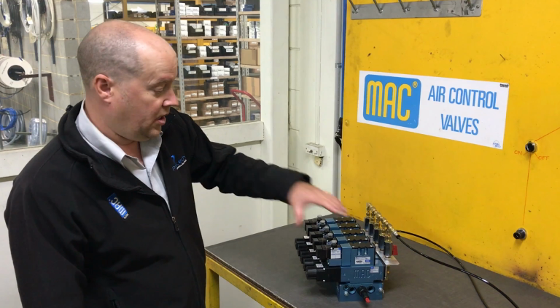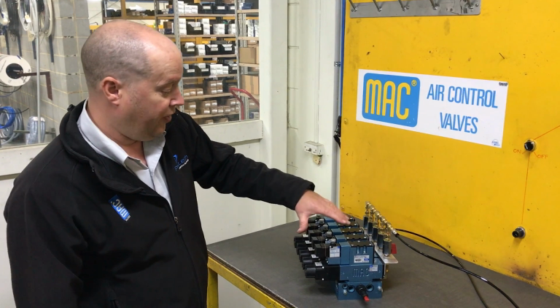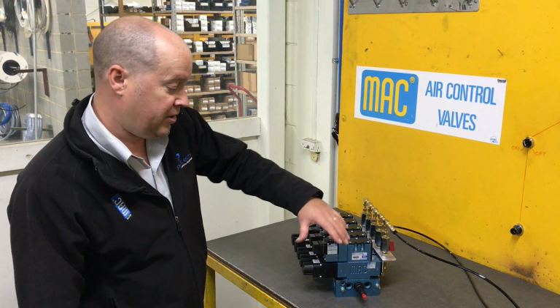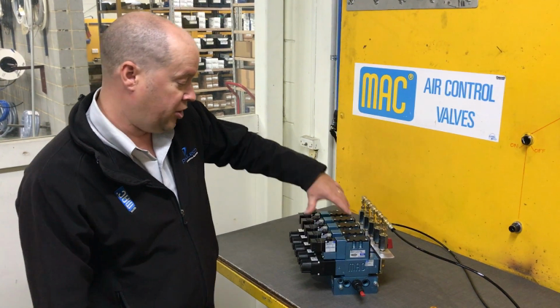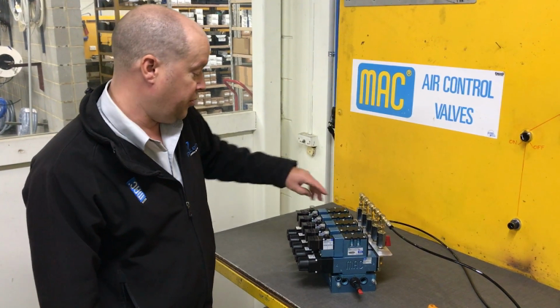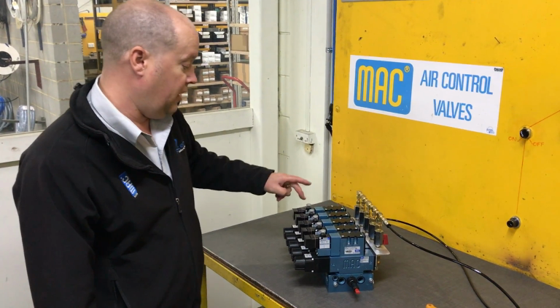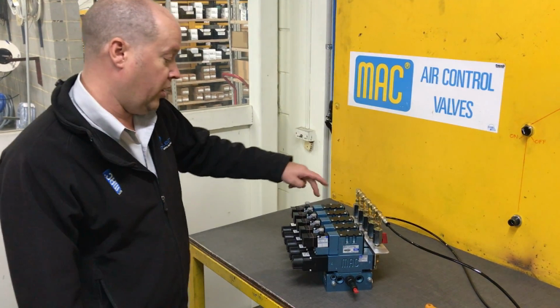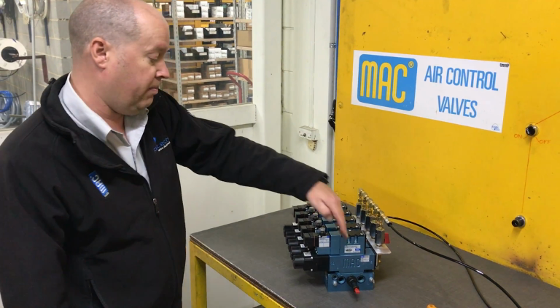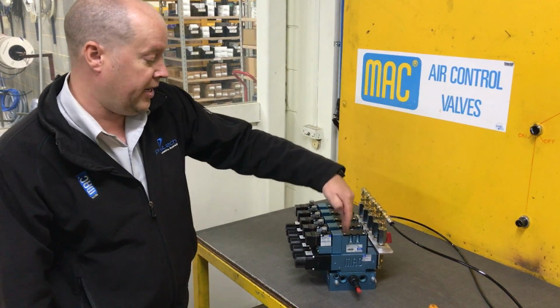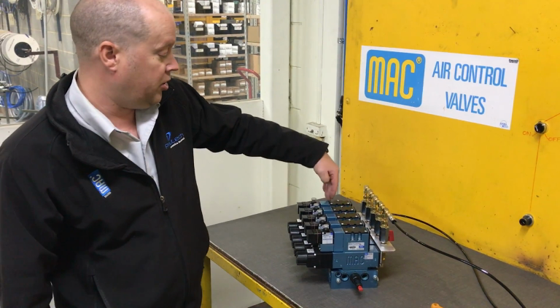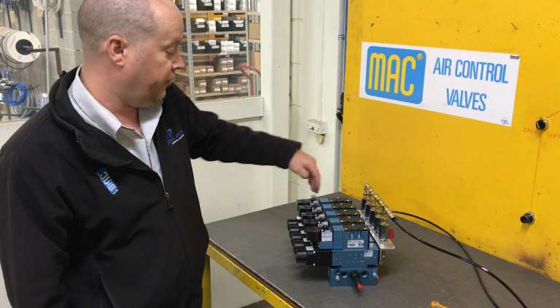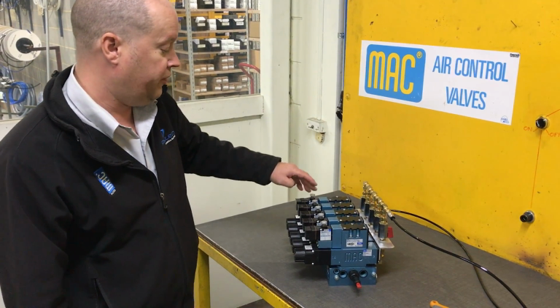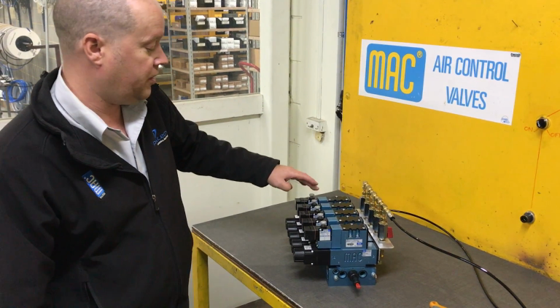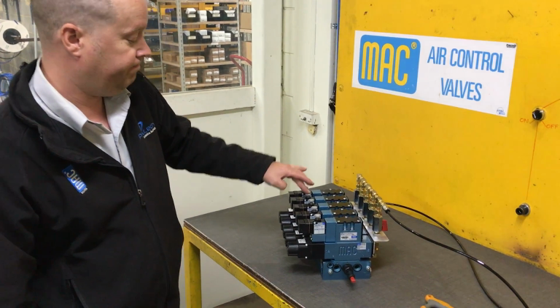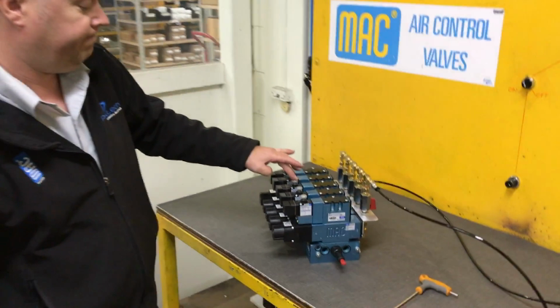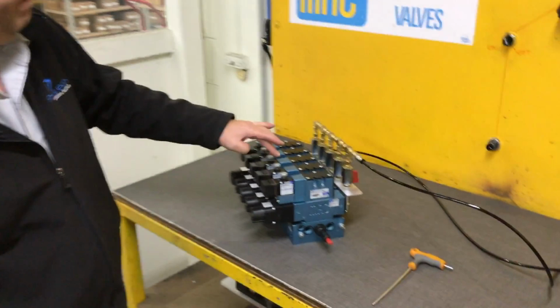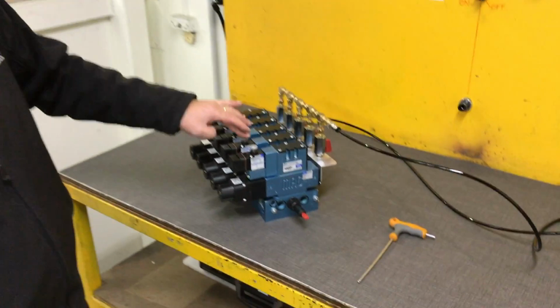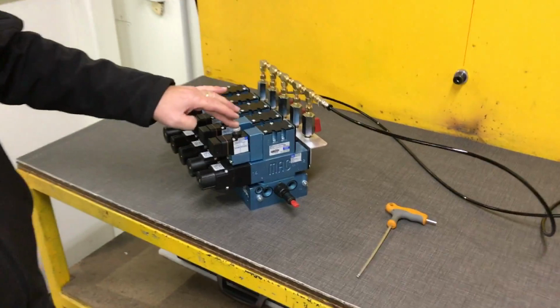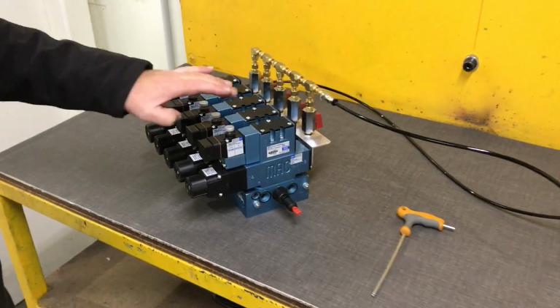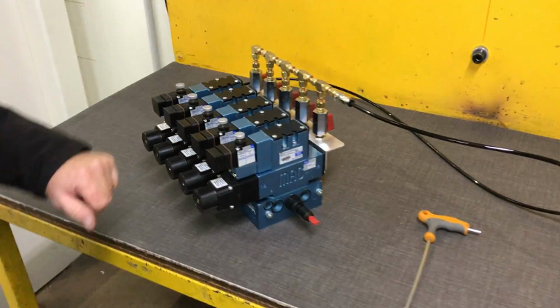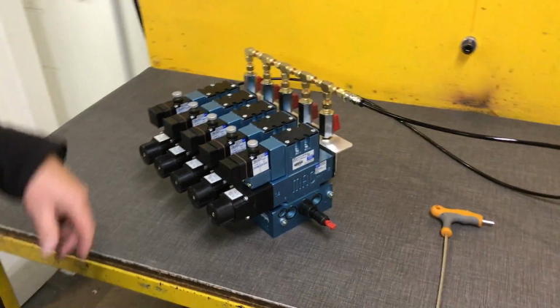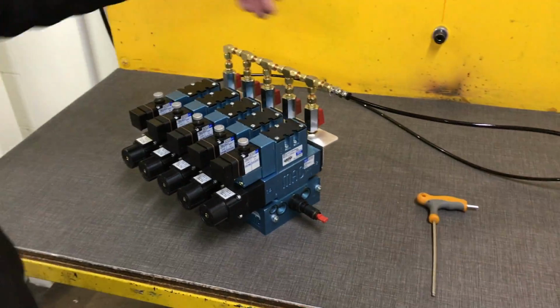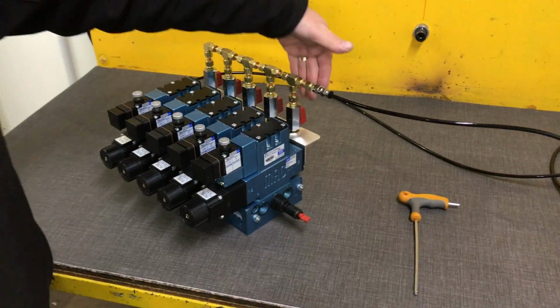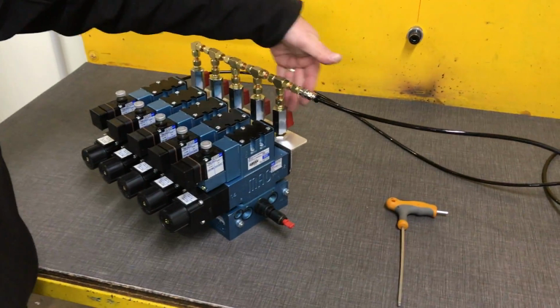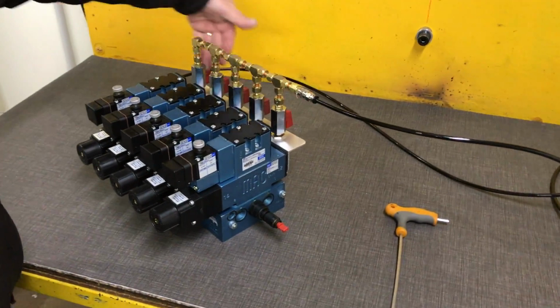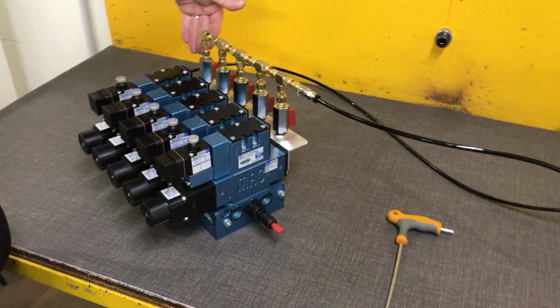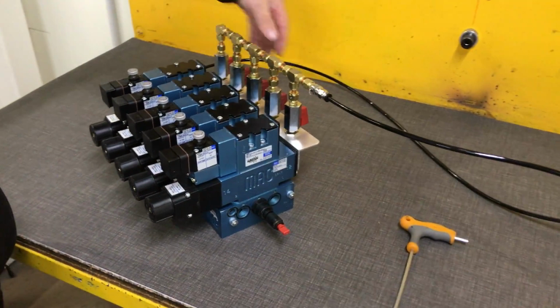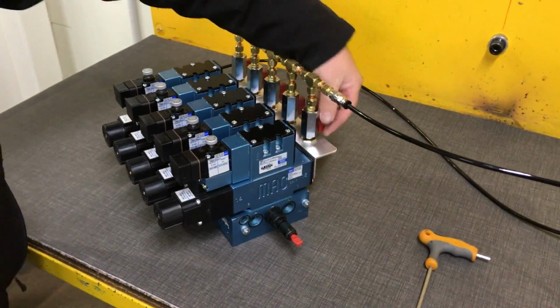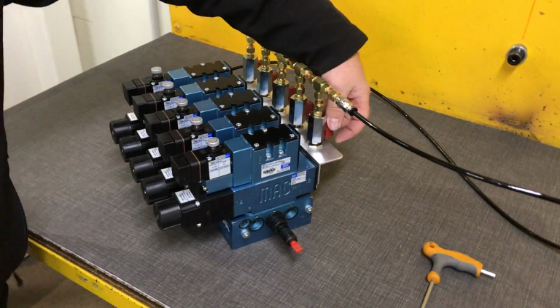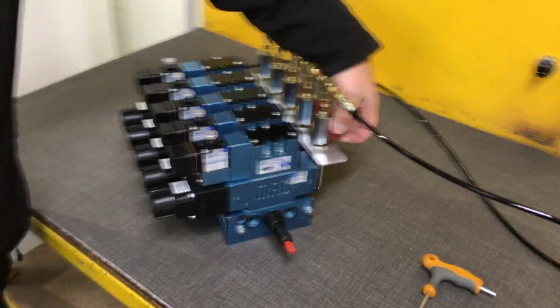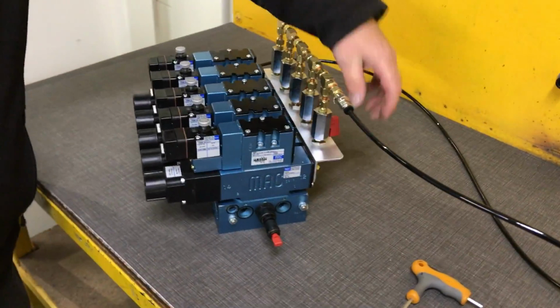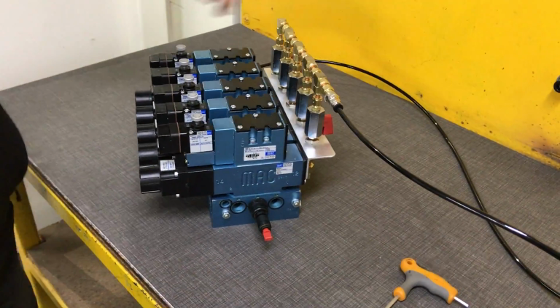The valve bank's fully charged with air. We've got main air across all the valves. We have pilot air across the back with the taps.